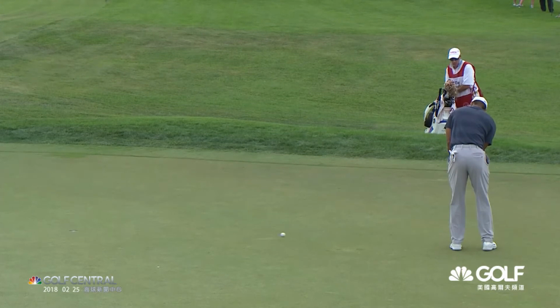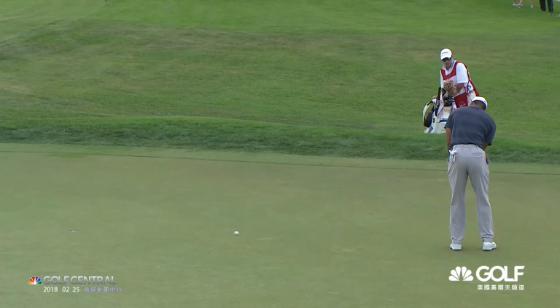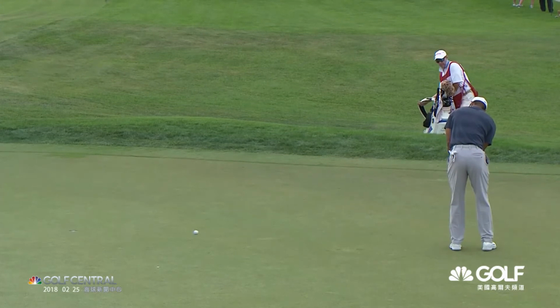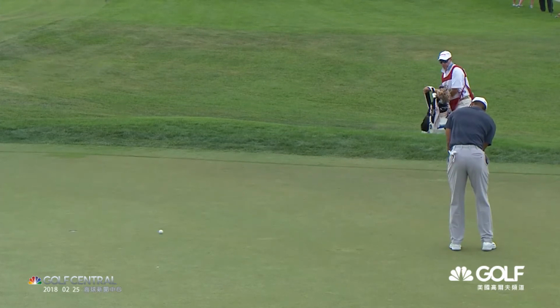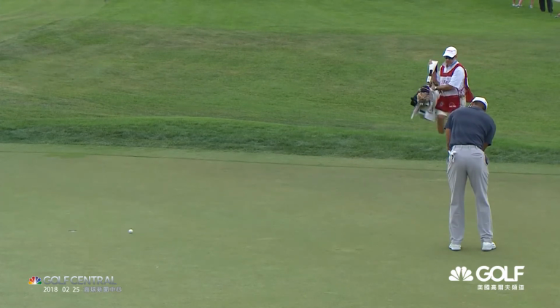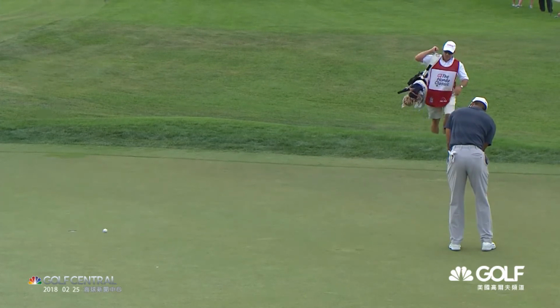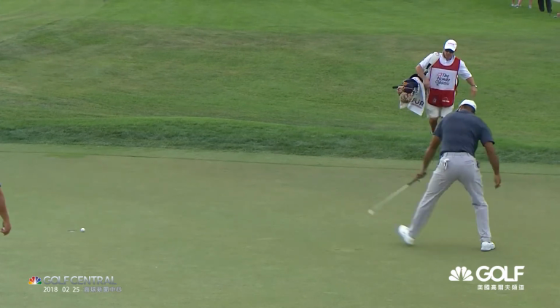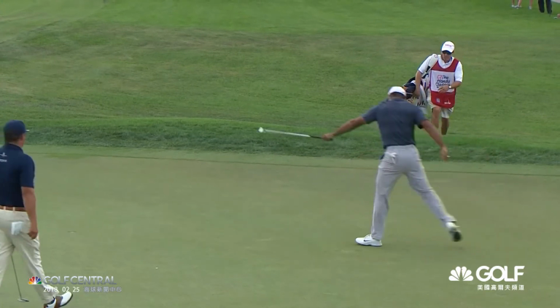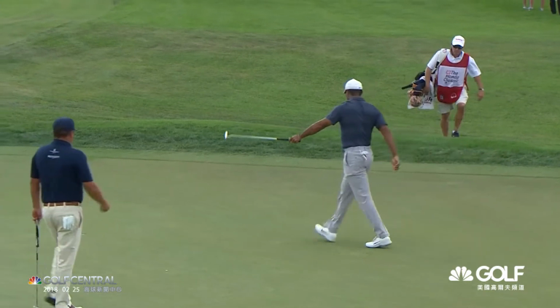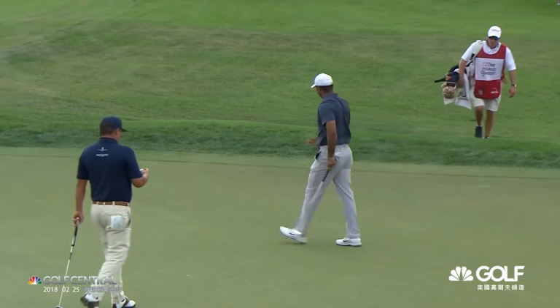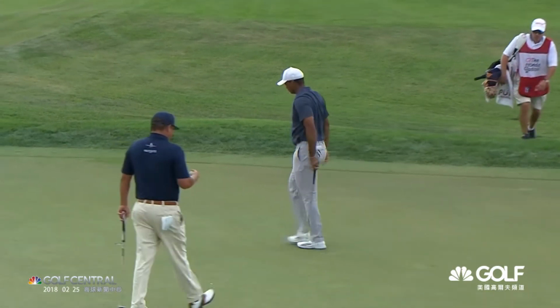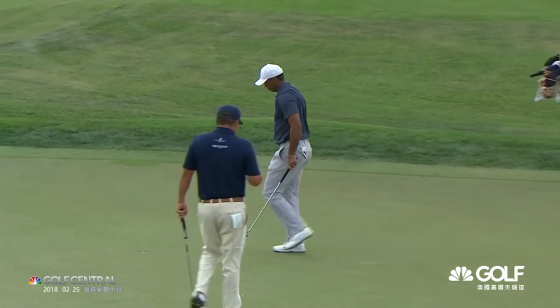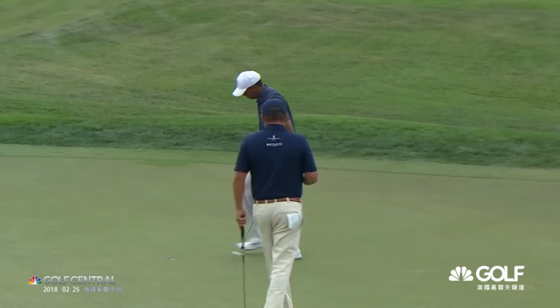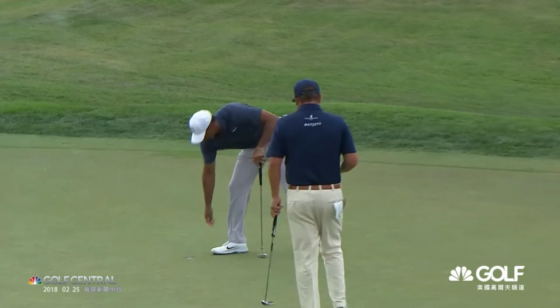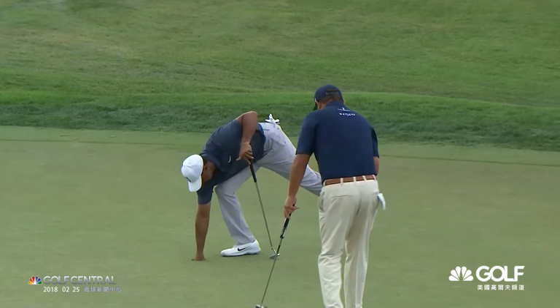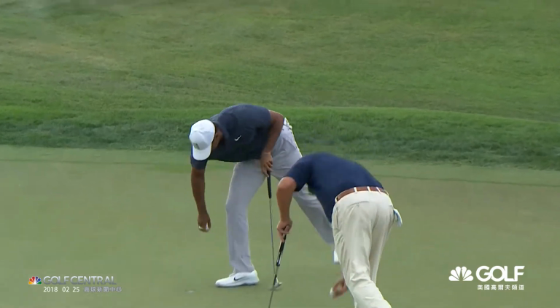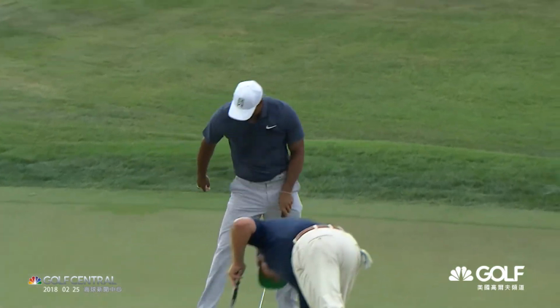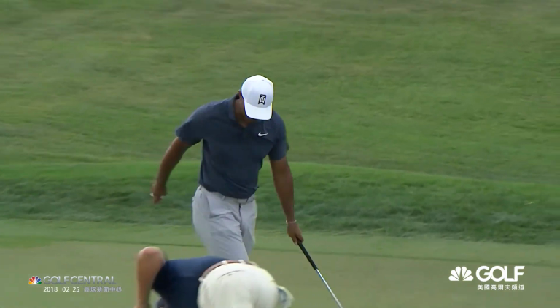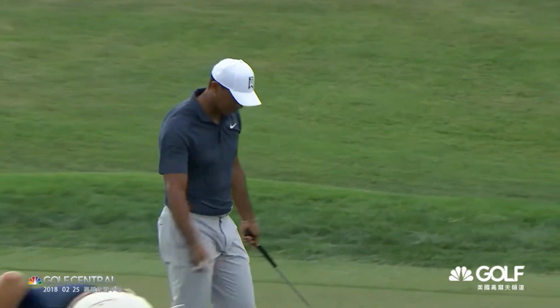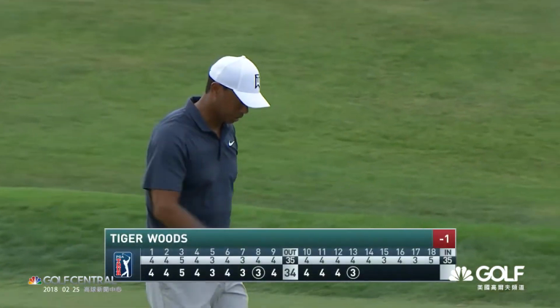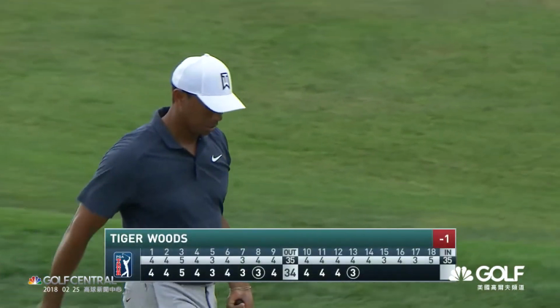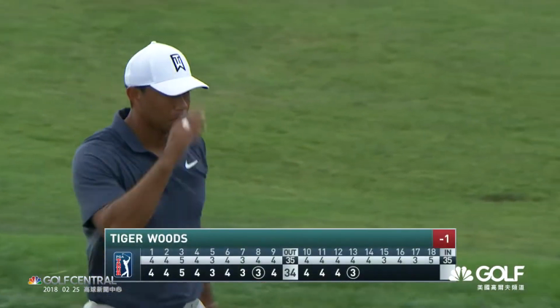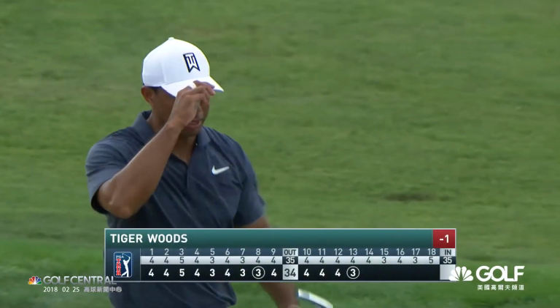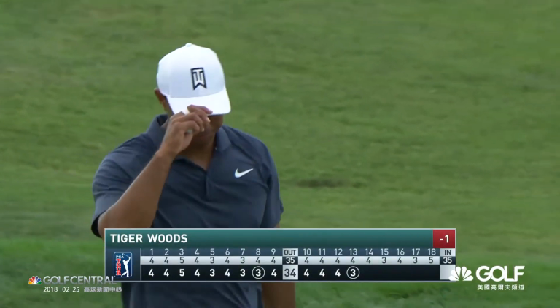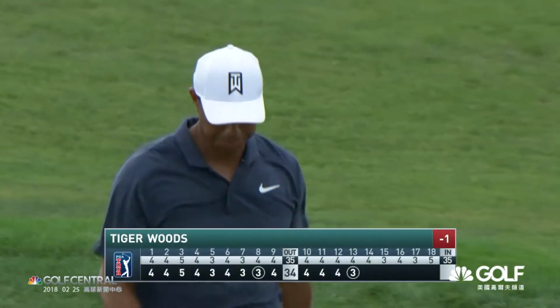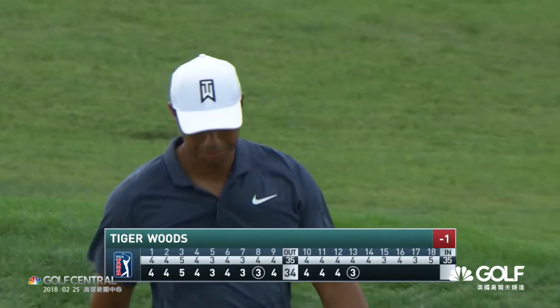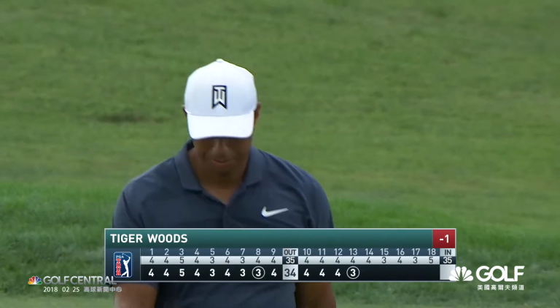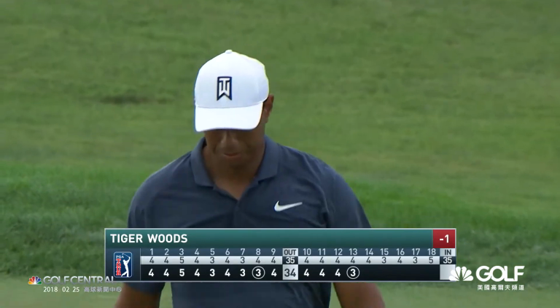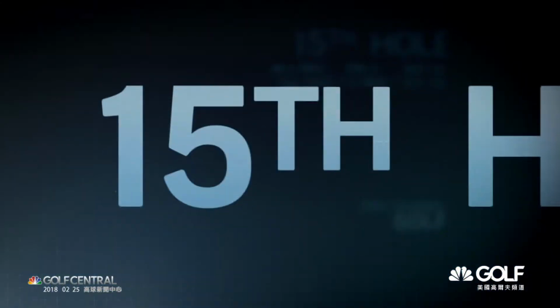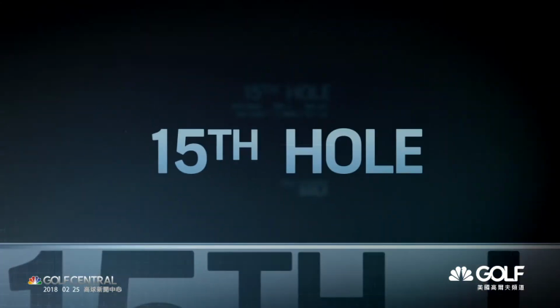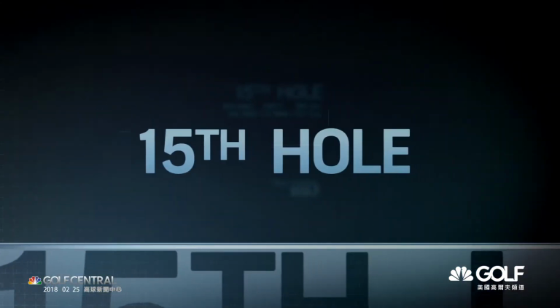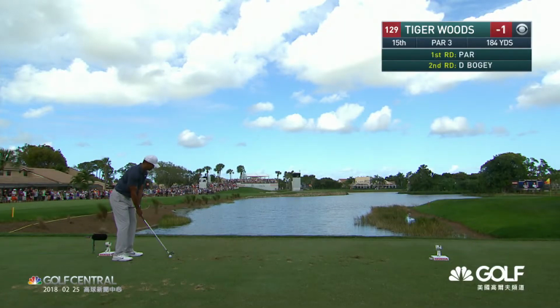Another great reaction here by Tiger — this birdie putt disappearing at 13. He's walking it home. At that point, one under and four off the pace. He has been so steady.